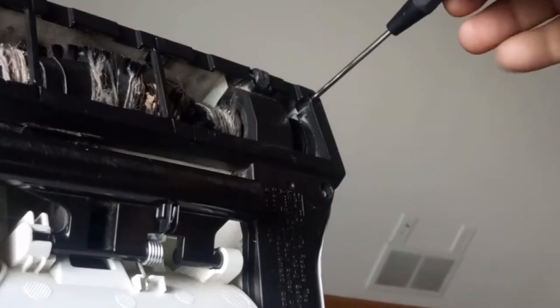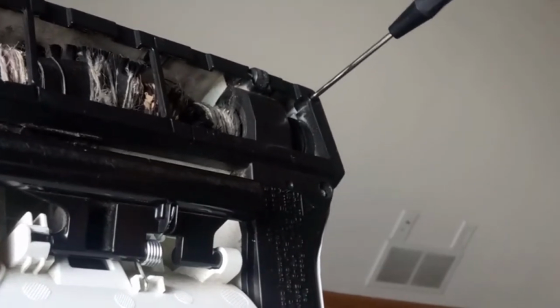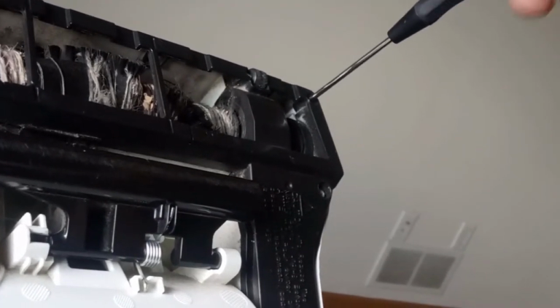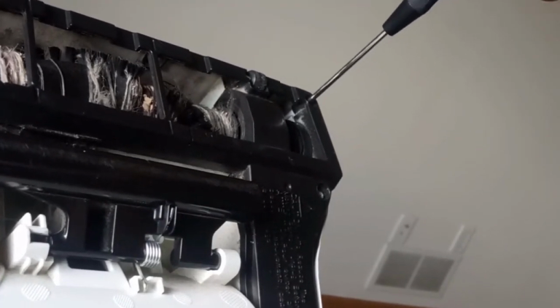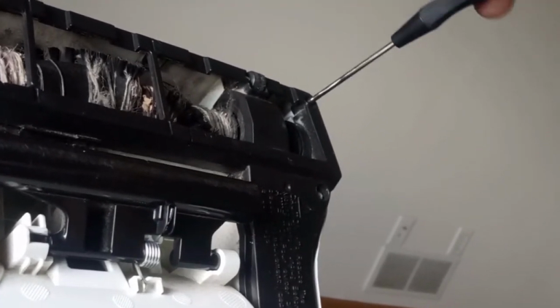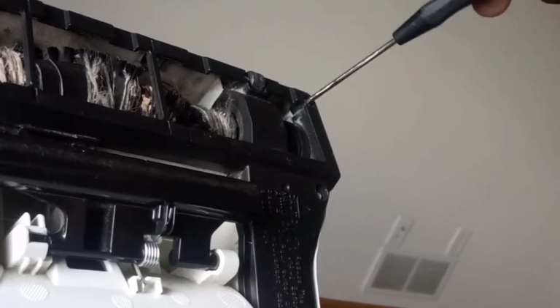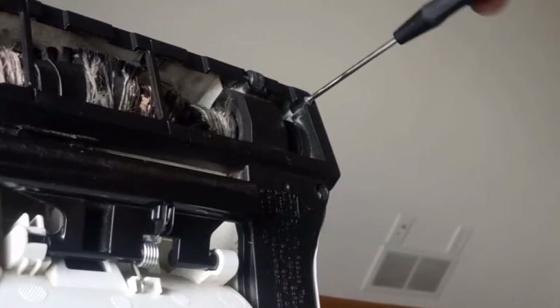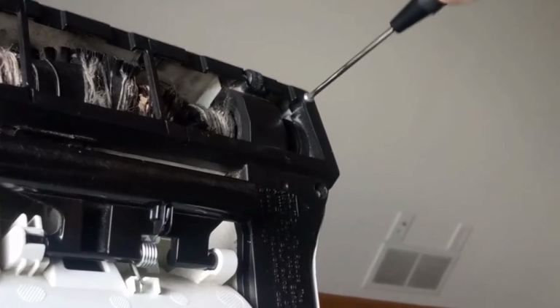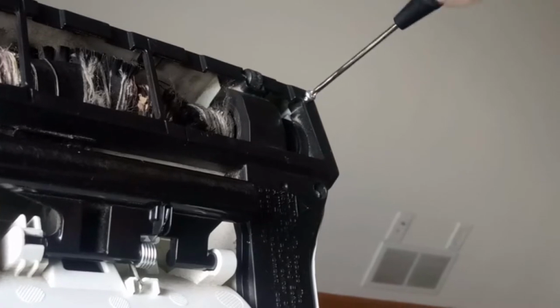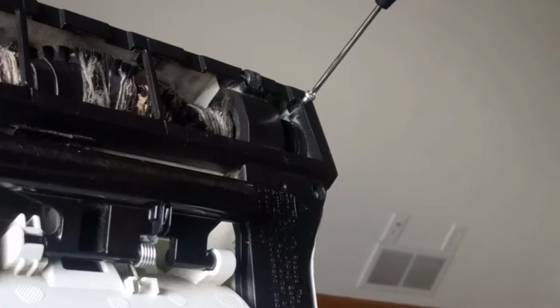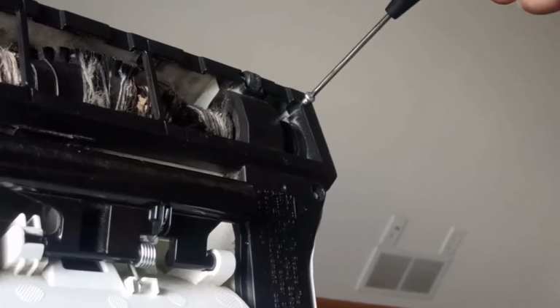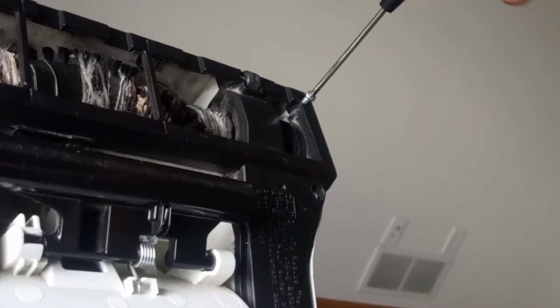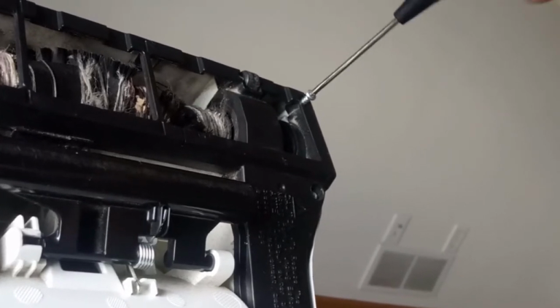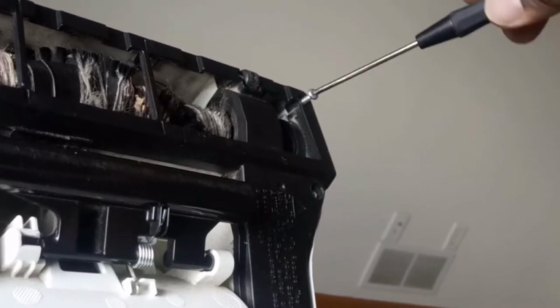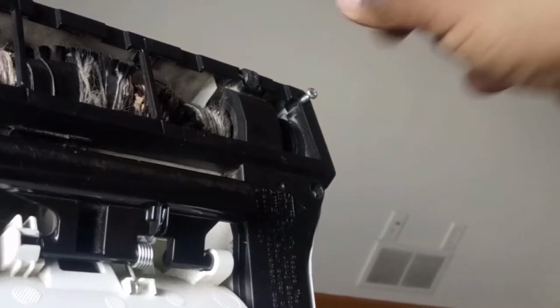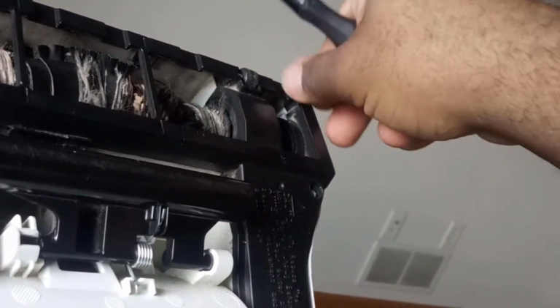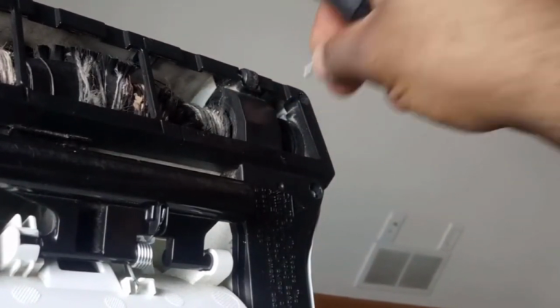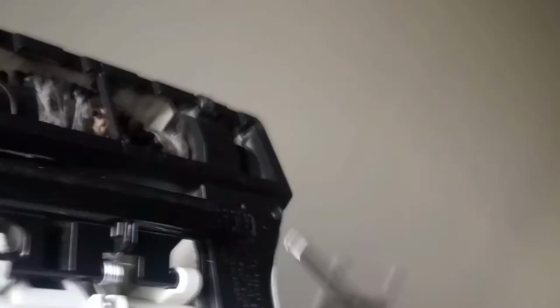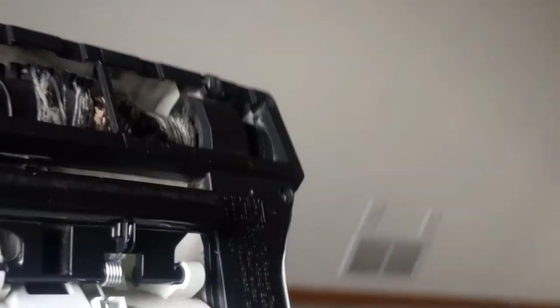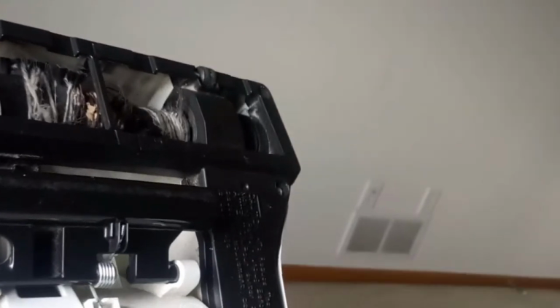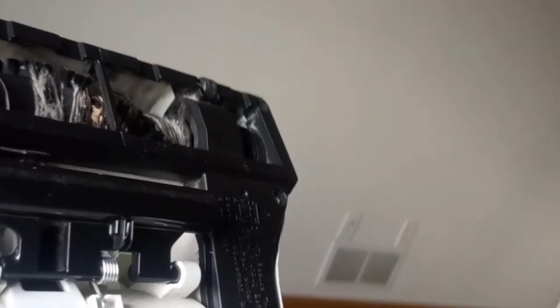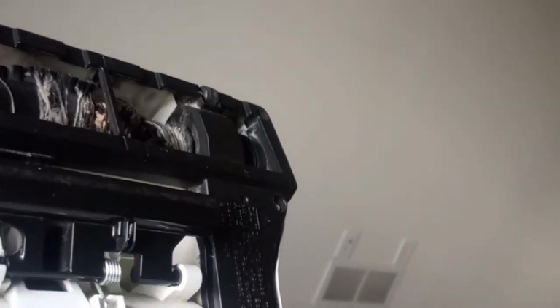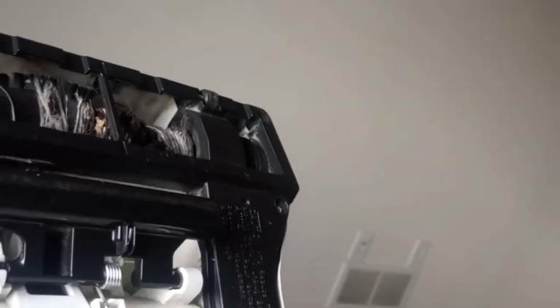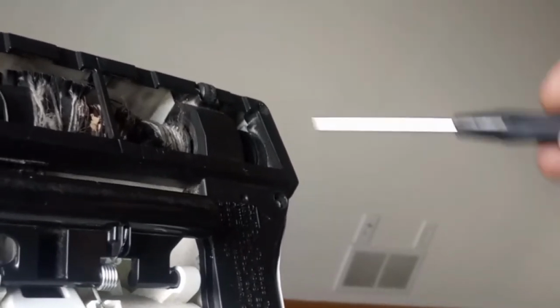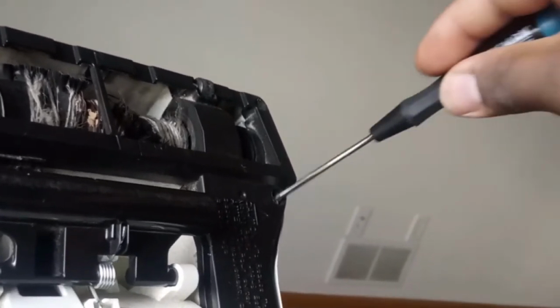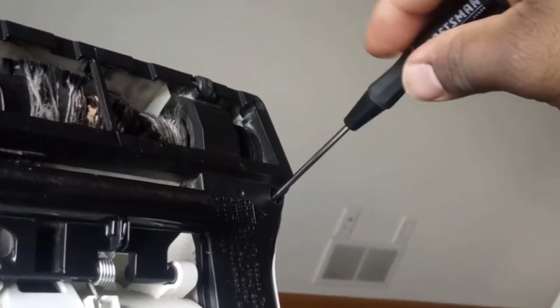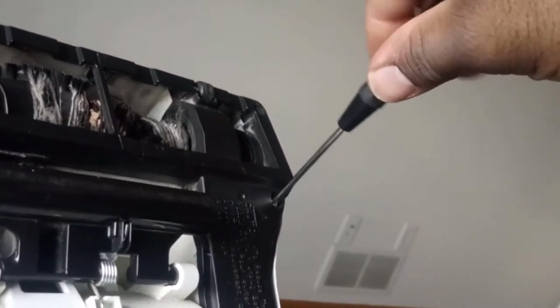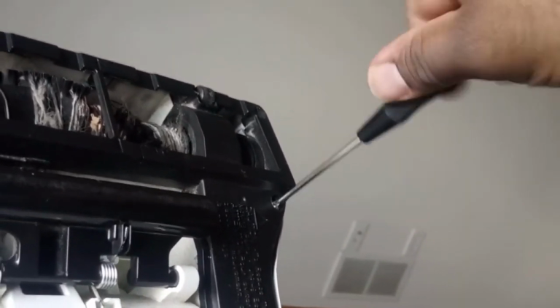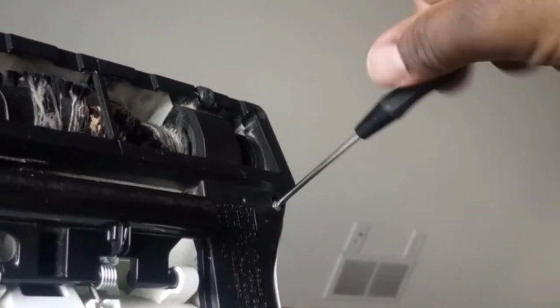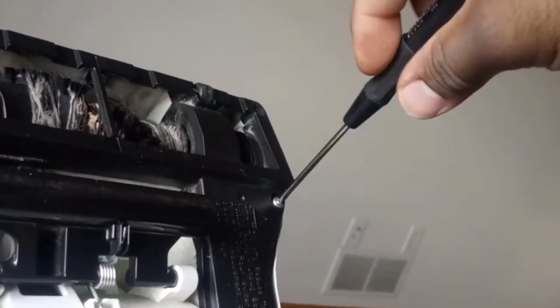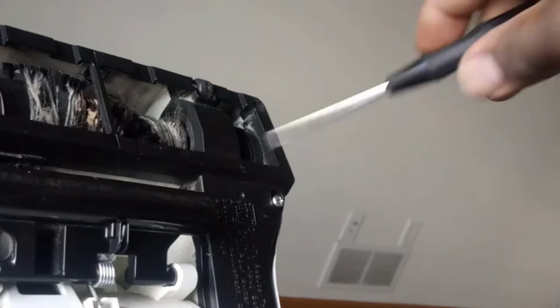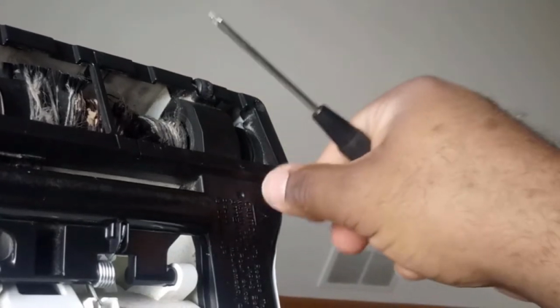I believe we have one, two, three, four, five, six screws, so we need to remove all of them. Sorry the camera is shaking — we just remove these.